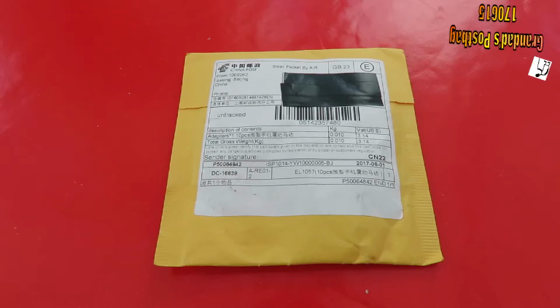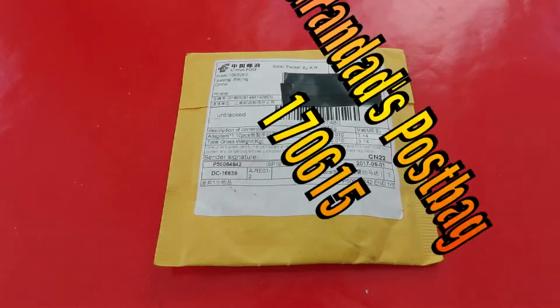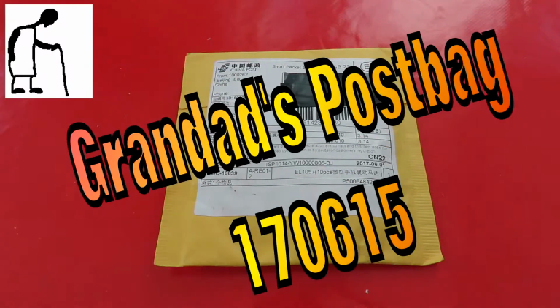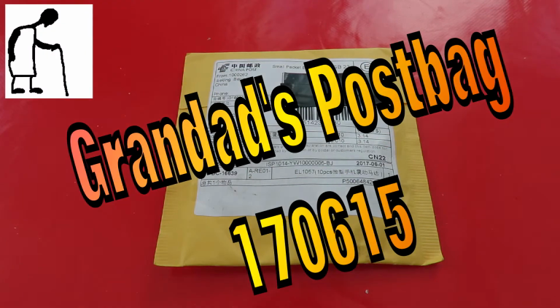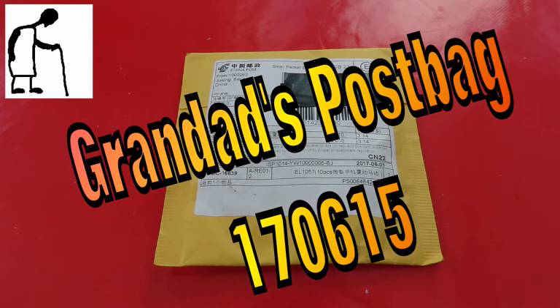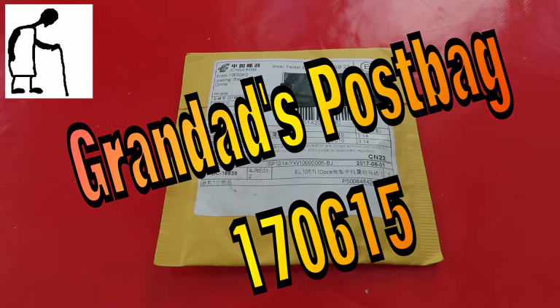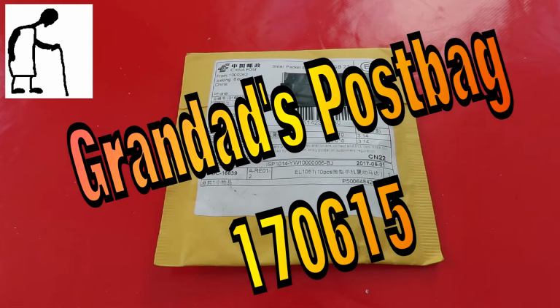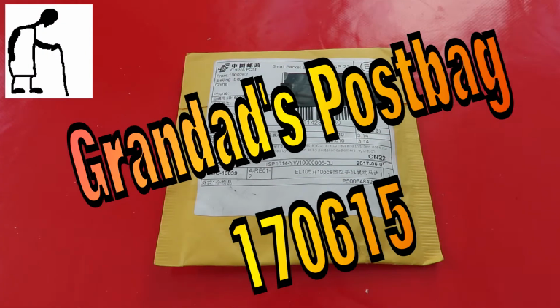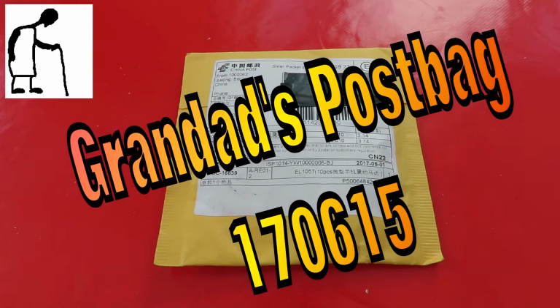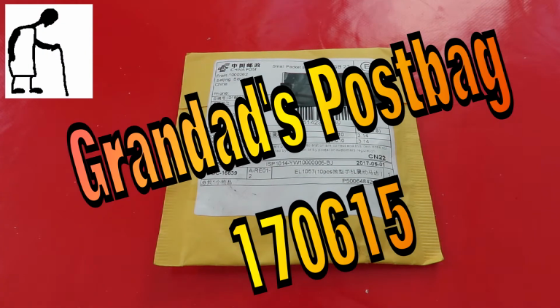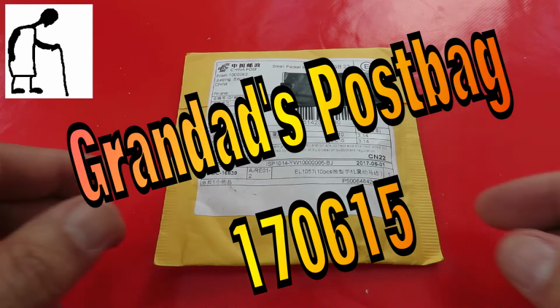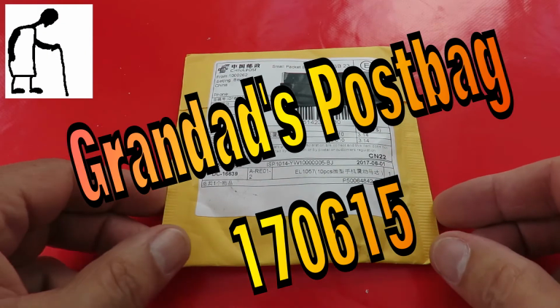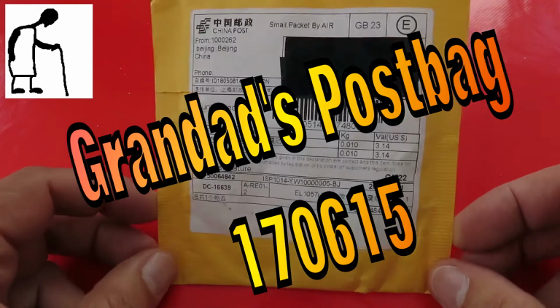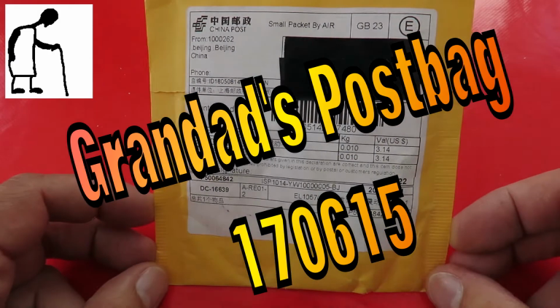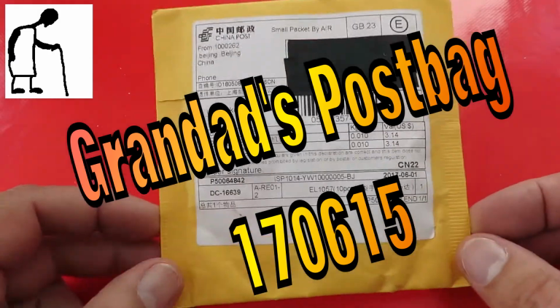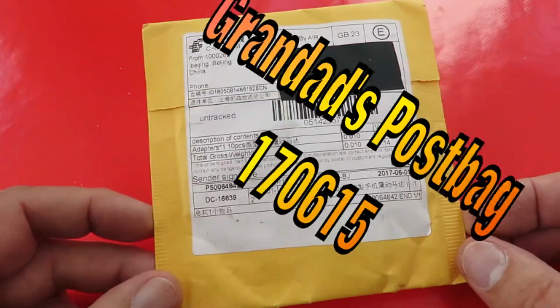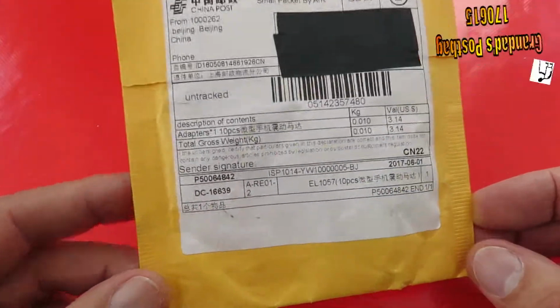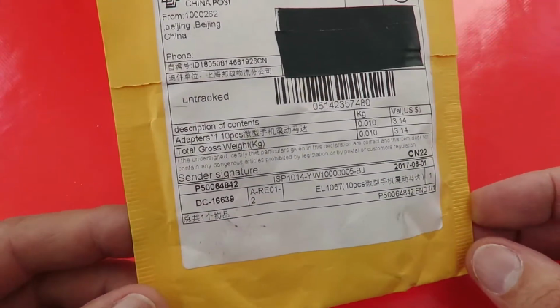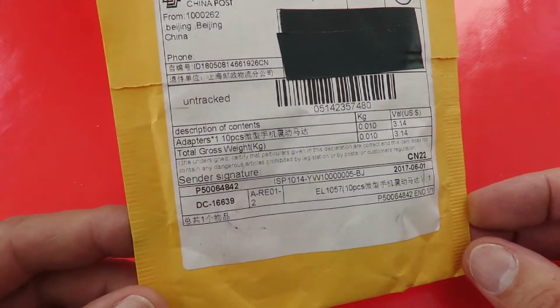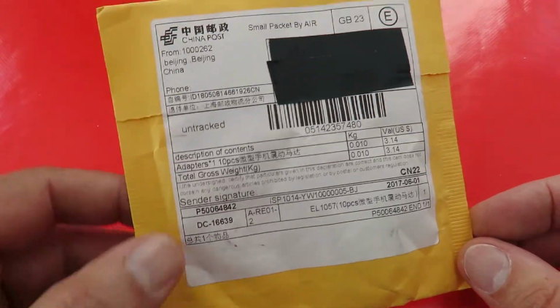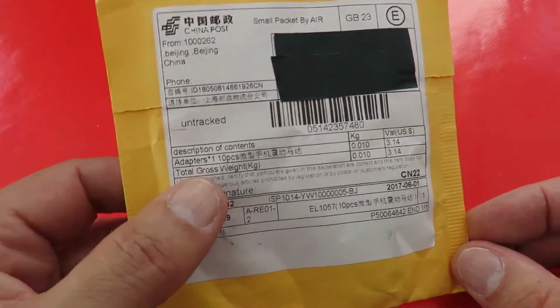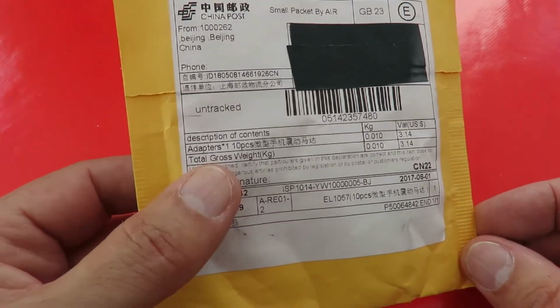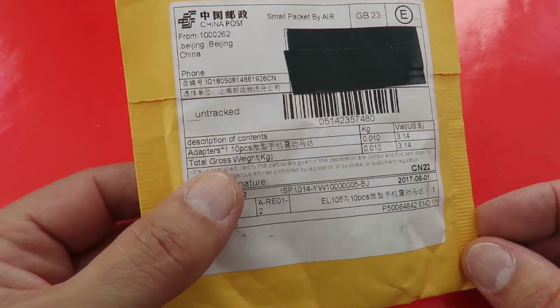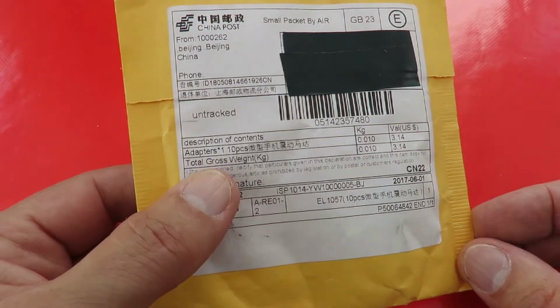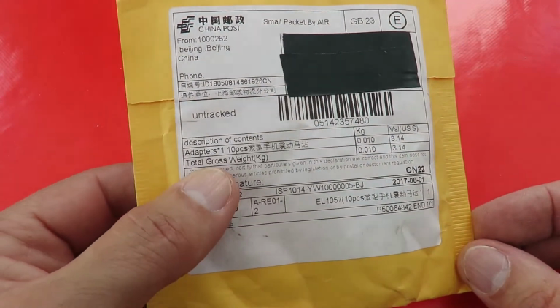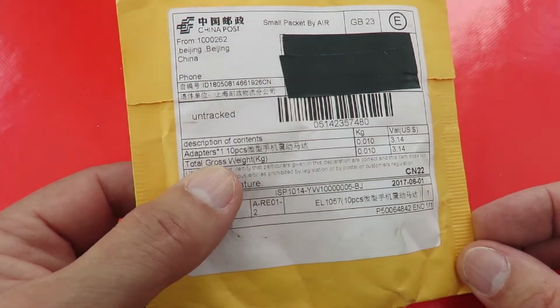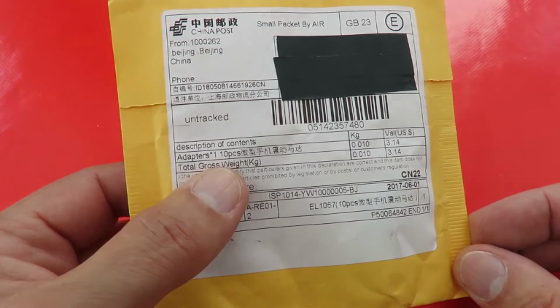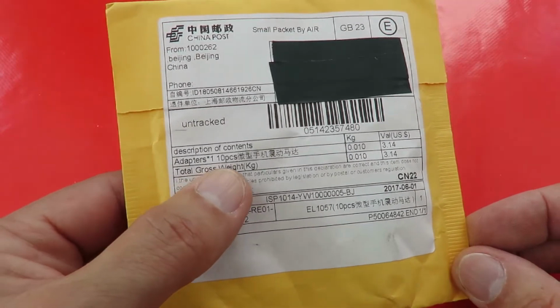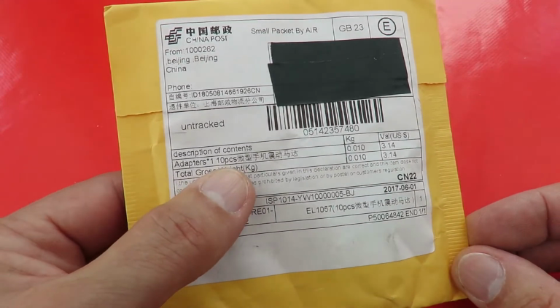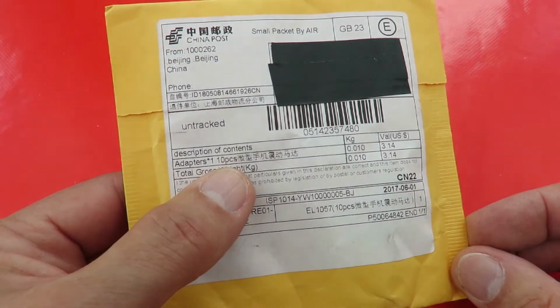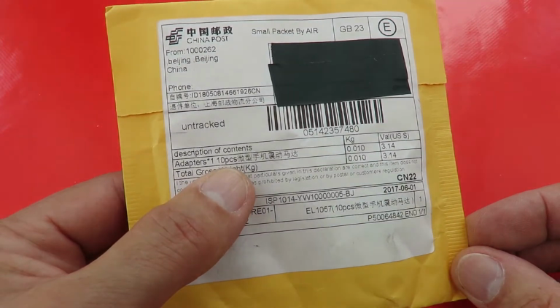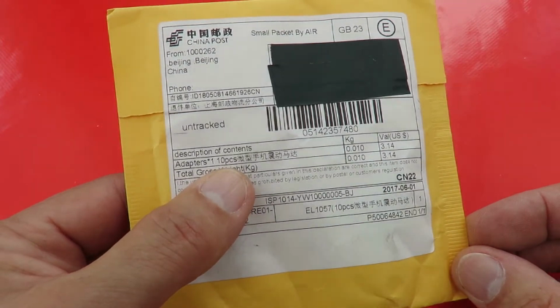Hi guys, postman's been. Just a little package. Description of contents: adapters, ten pieces.